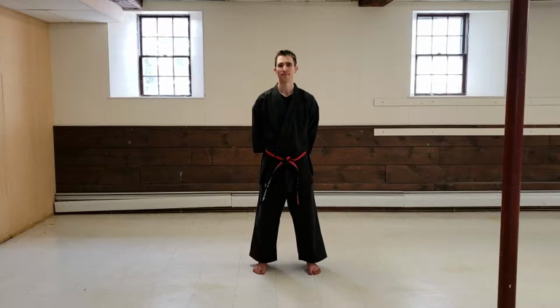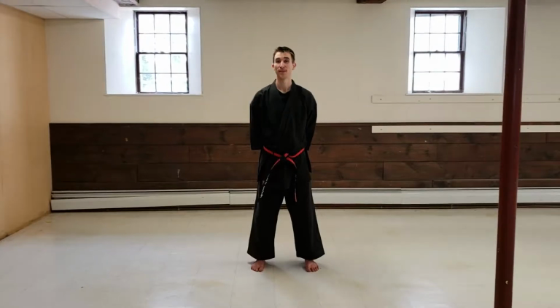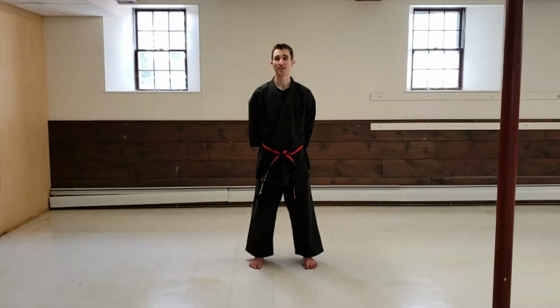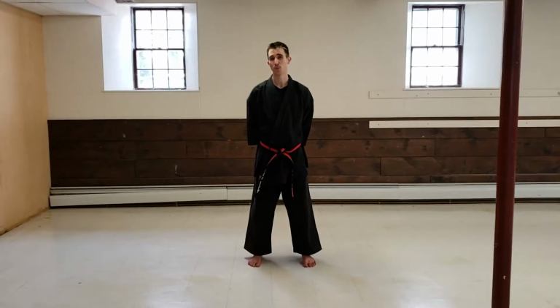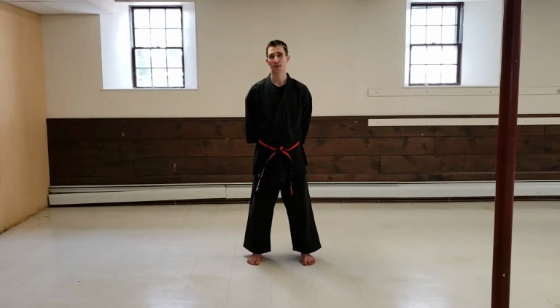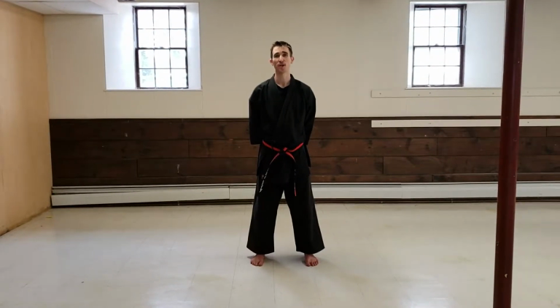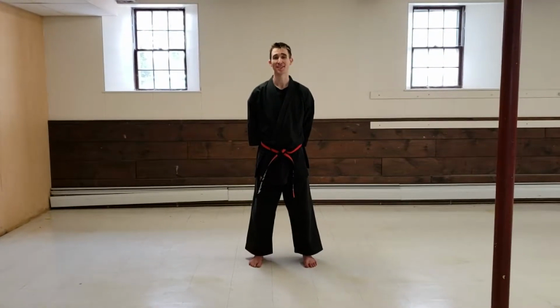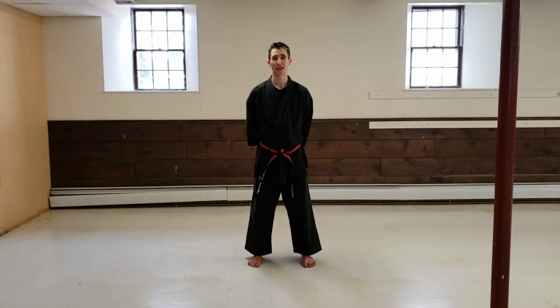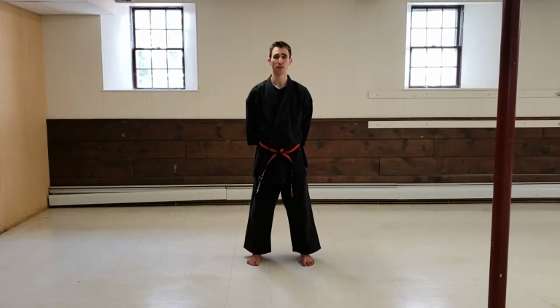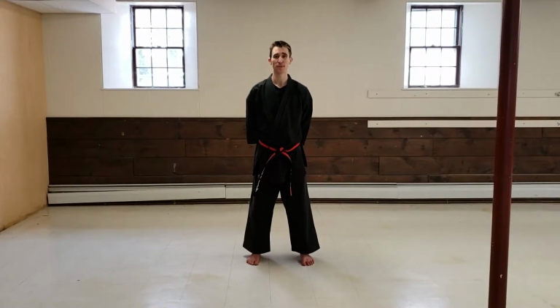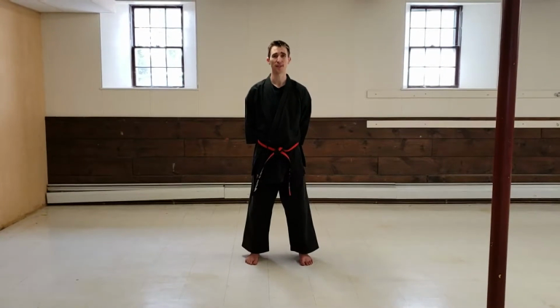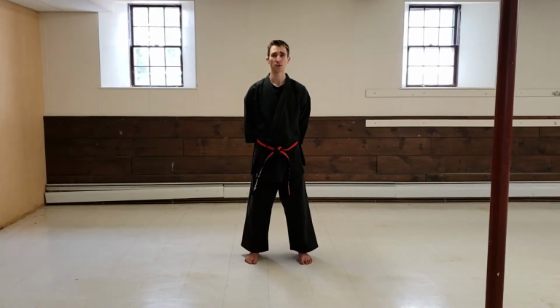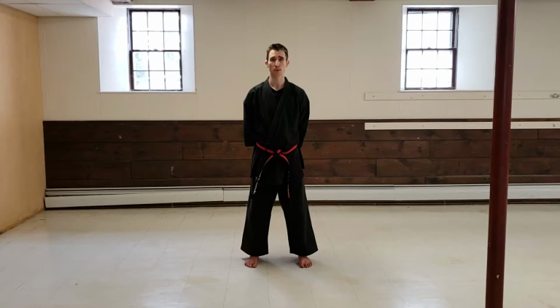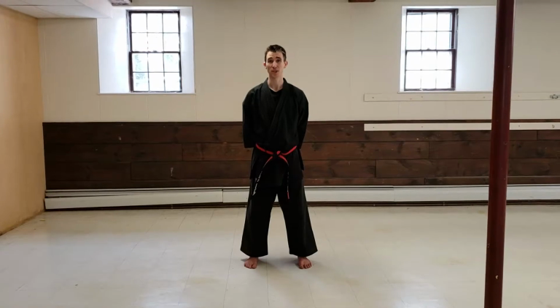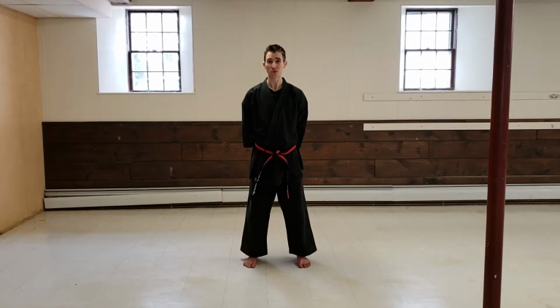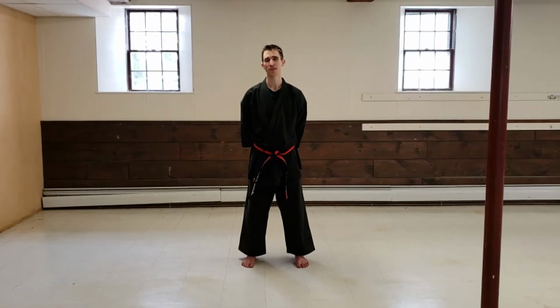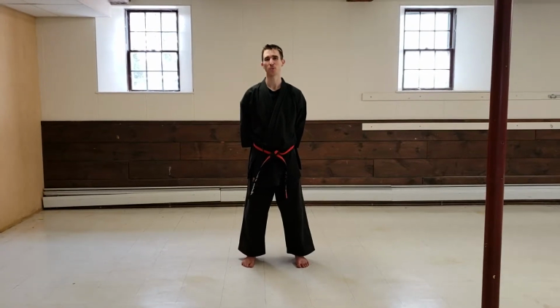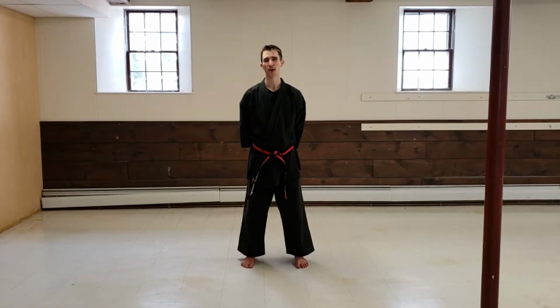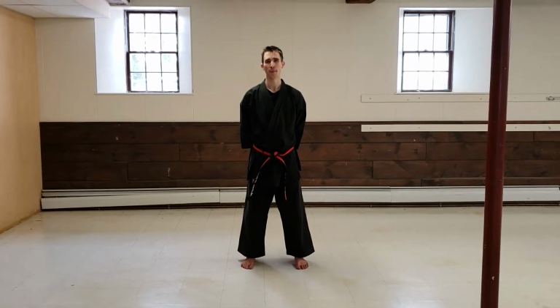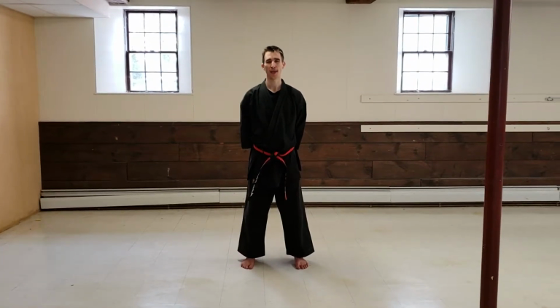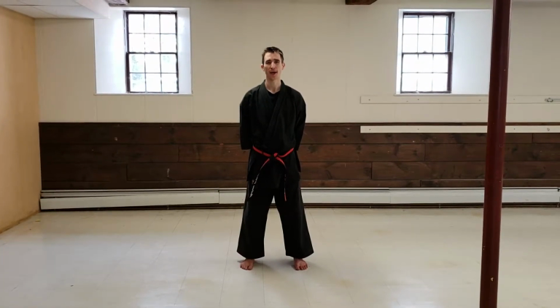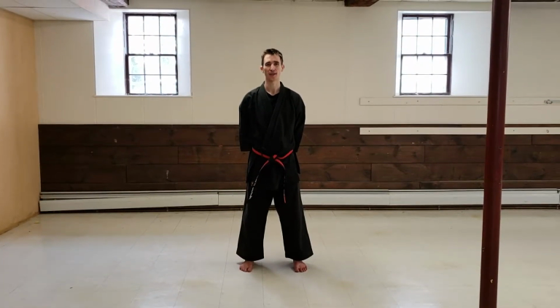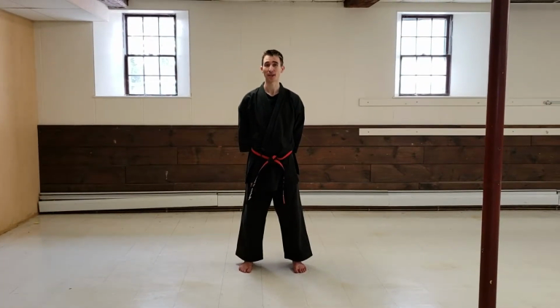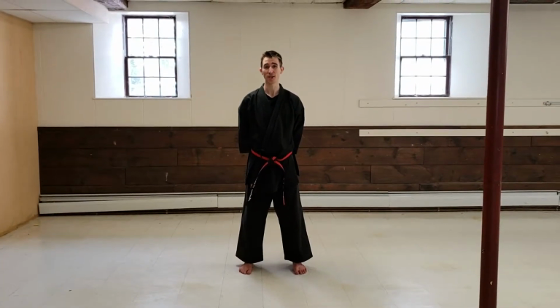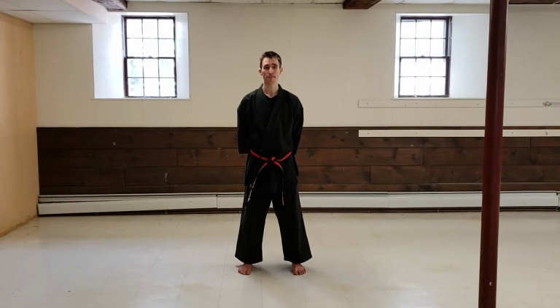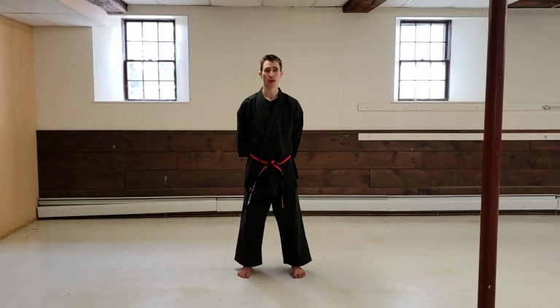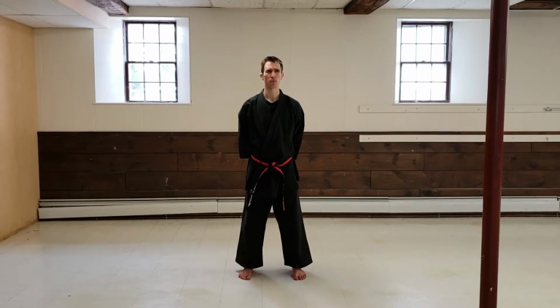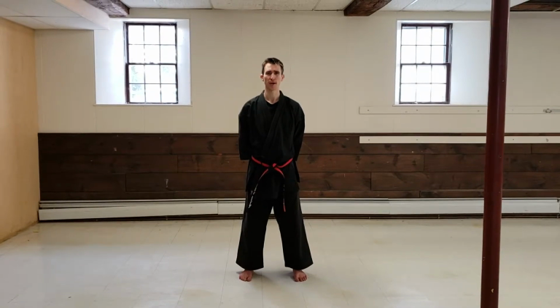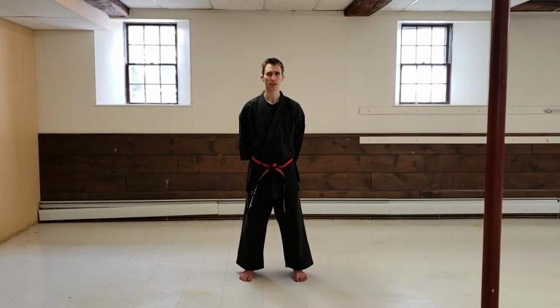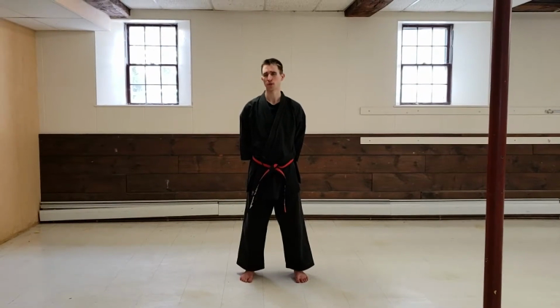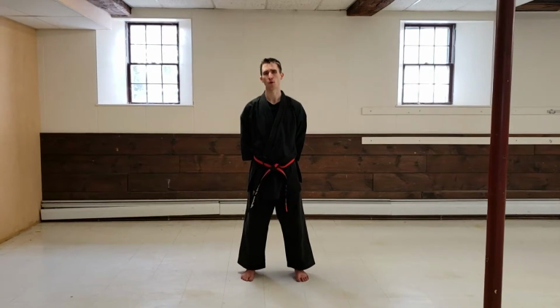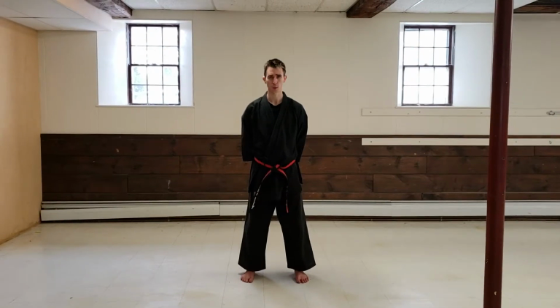Hey guys, Andrew O'Brien. Here is Pyongyang Sa Dan for my newly minted two-stripe green students to begin working on. And this is how I teach it. I'll break down the beginning and I'll show the whole thing as well.